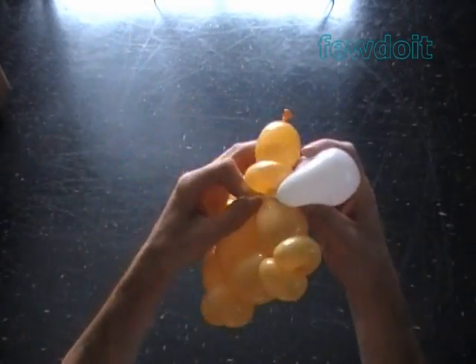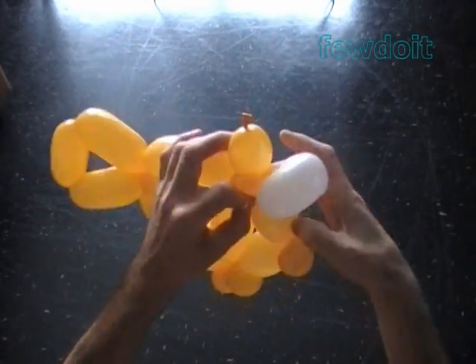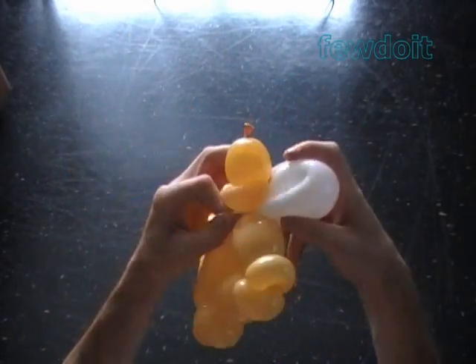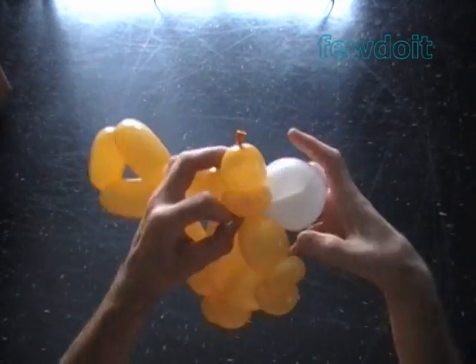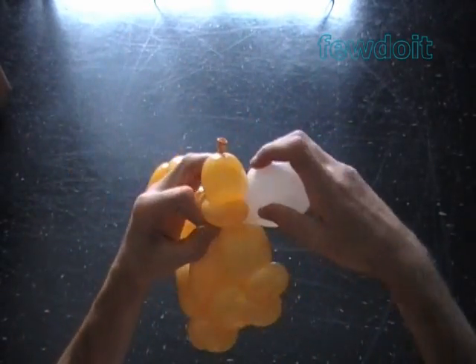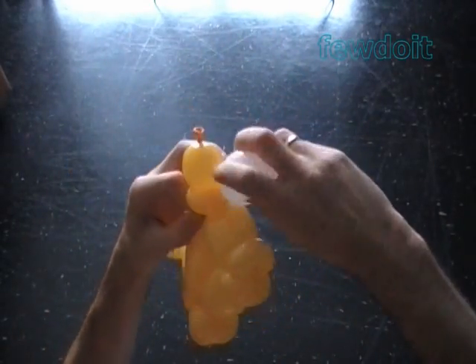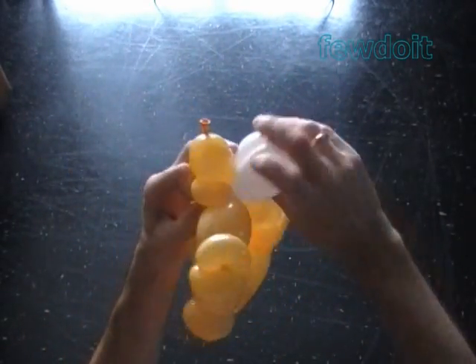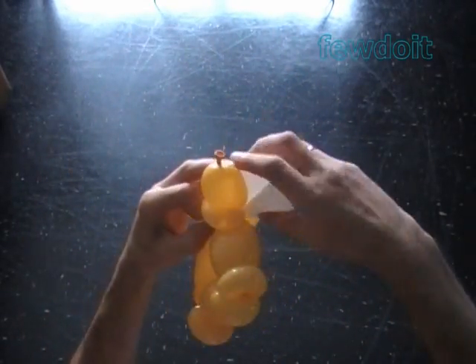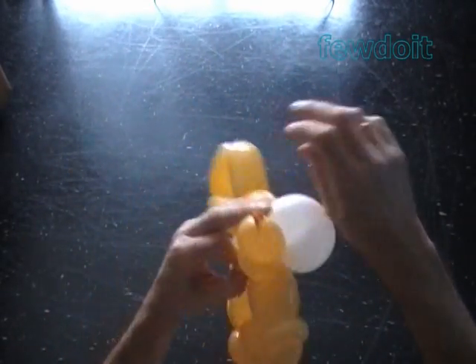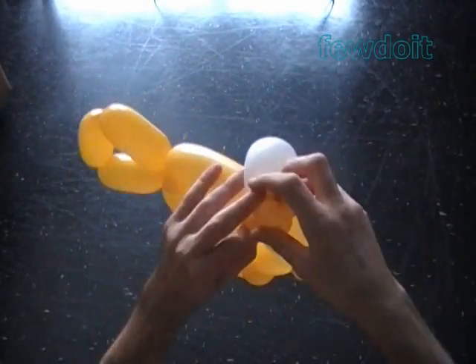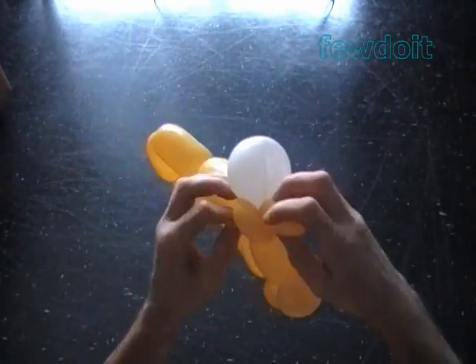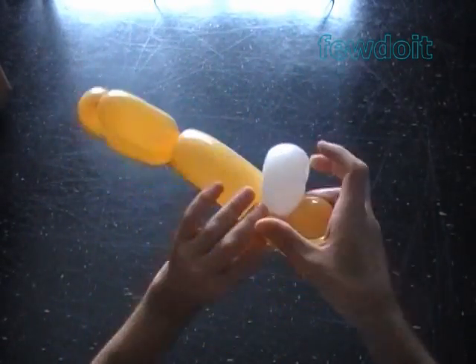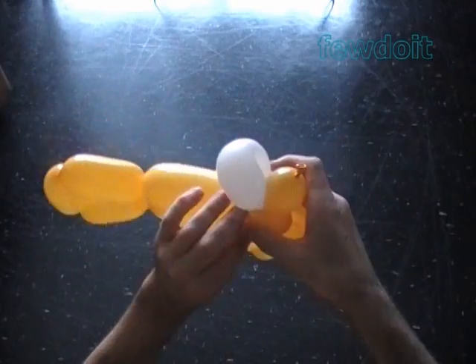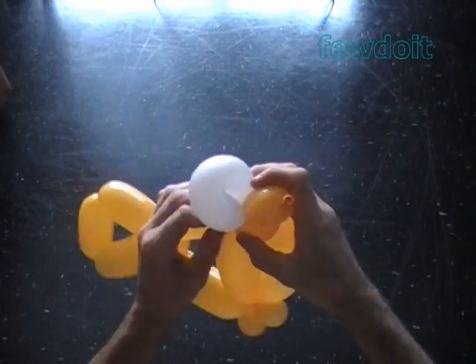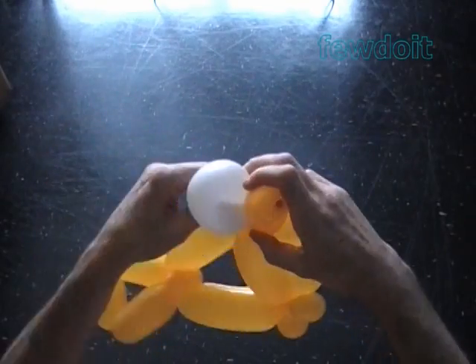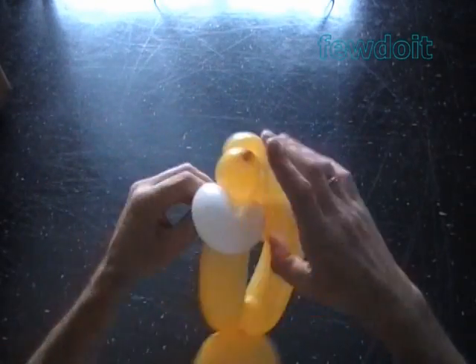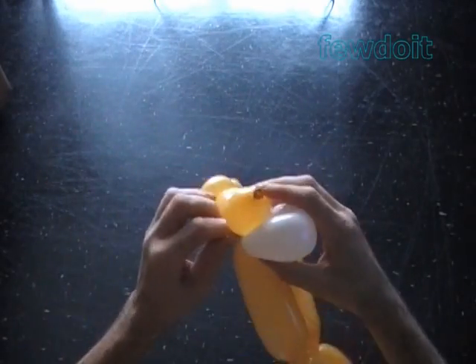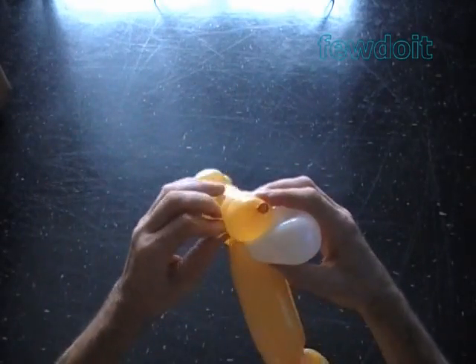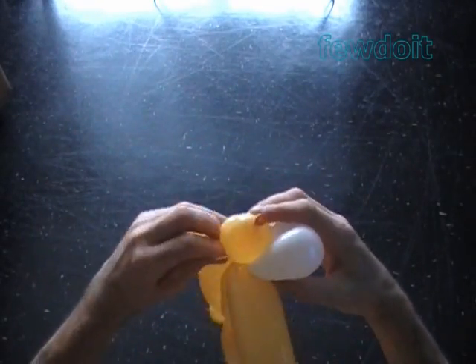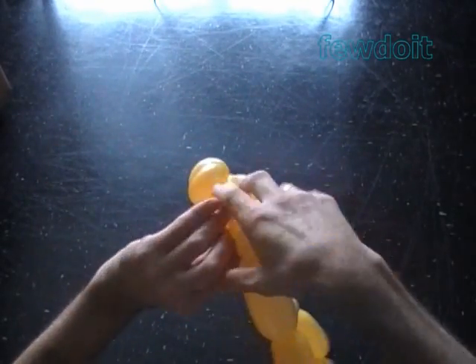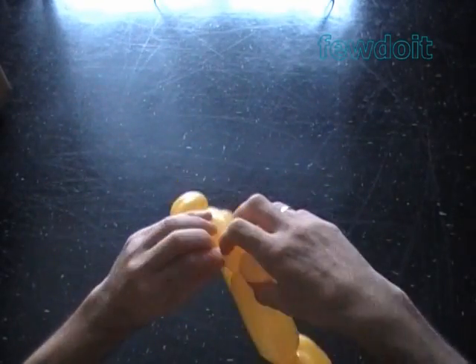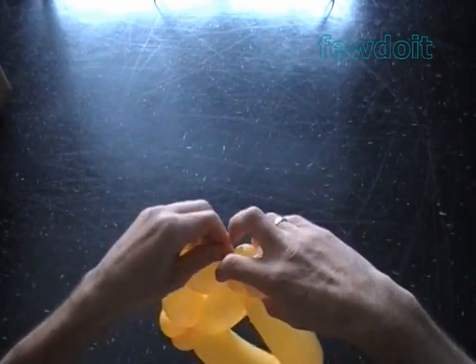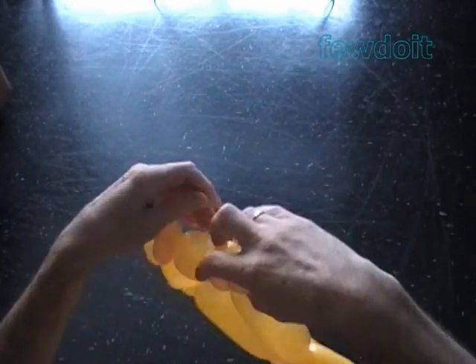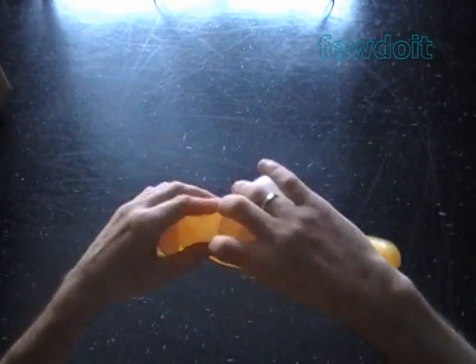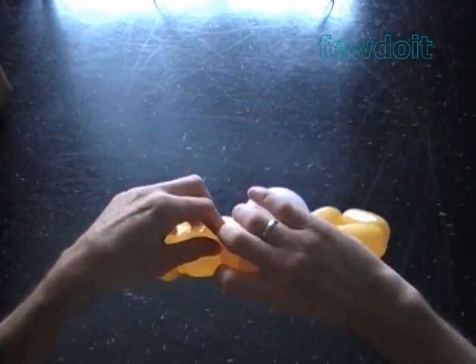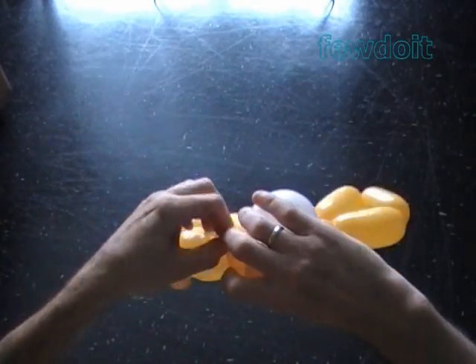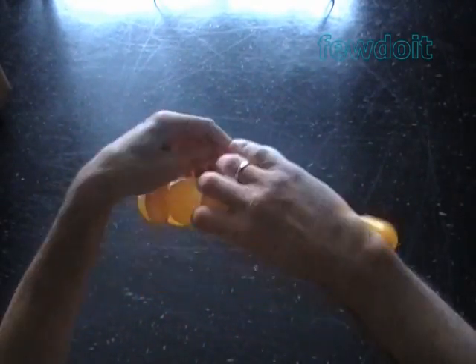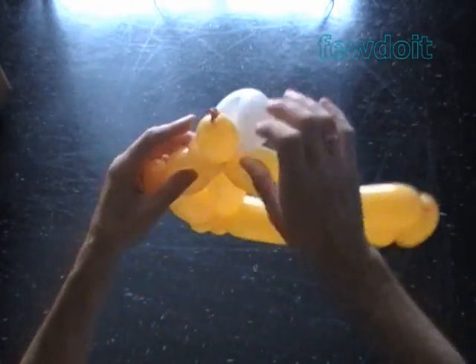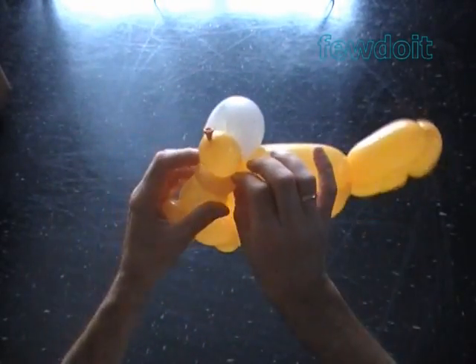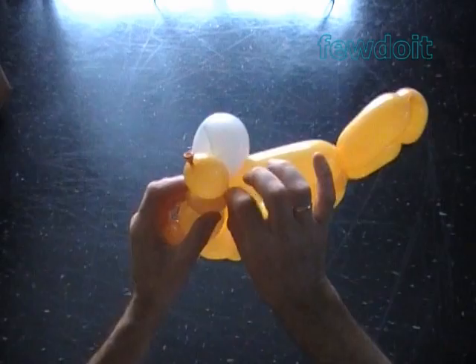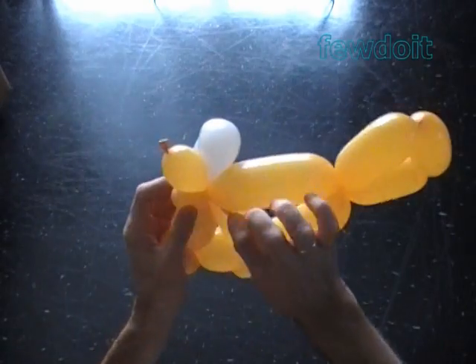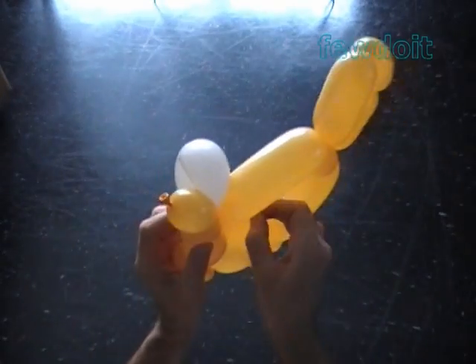Tie both ends of this bubble in one lock twist. Attach the white eye bubble with the second yellow bubble of the fish.